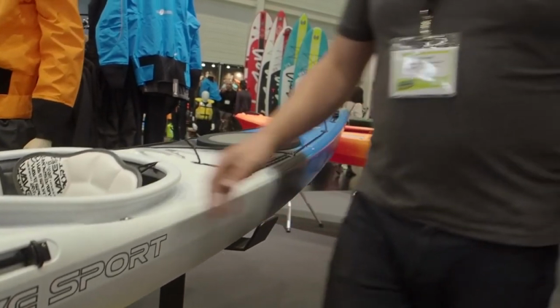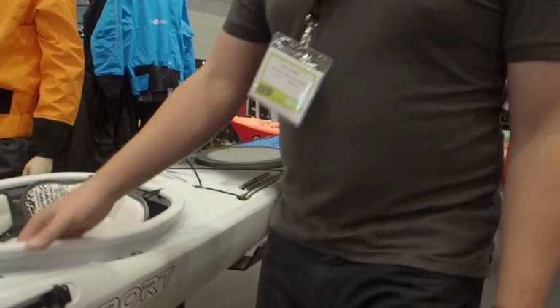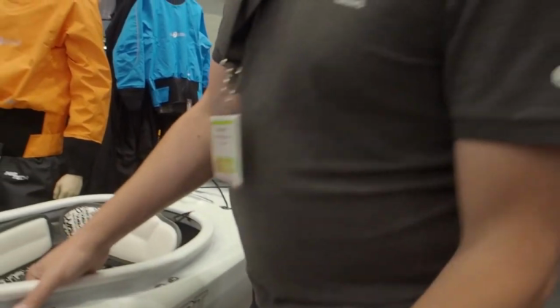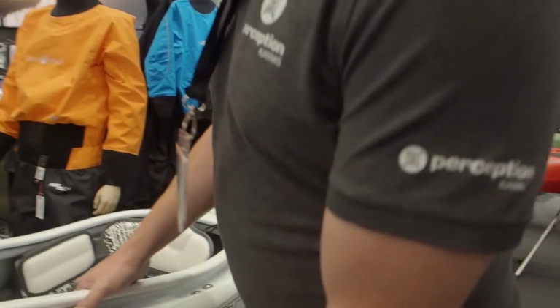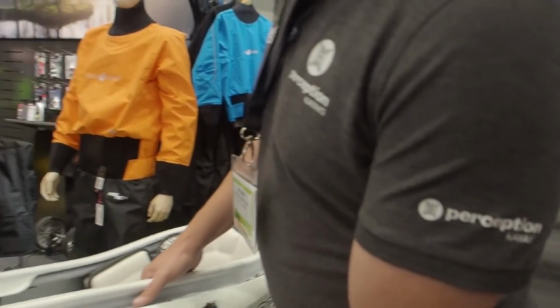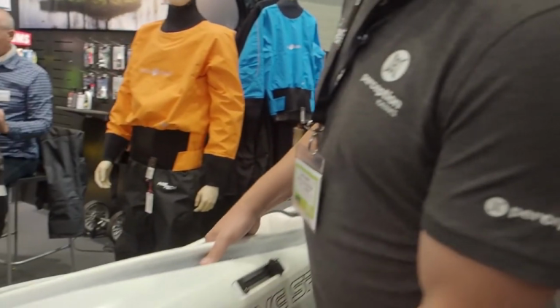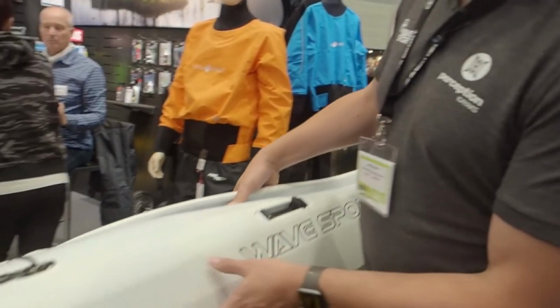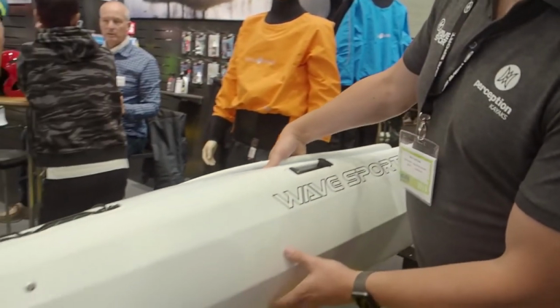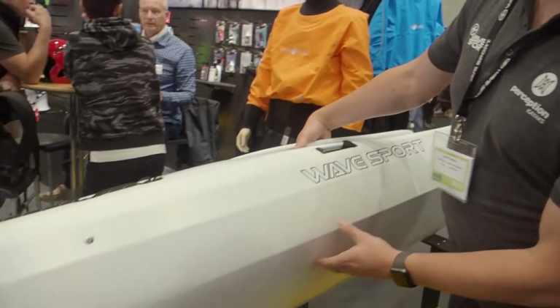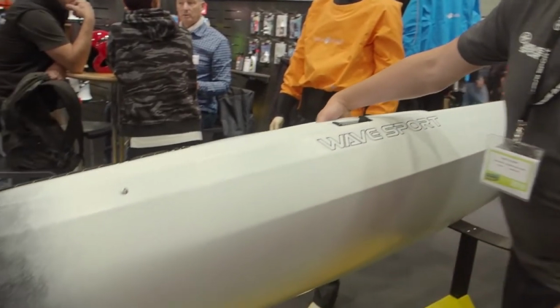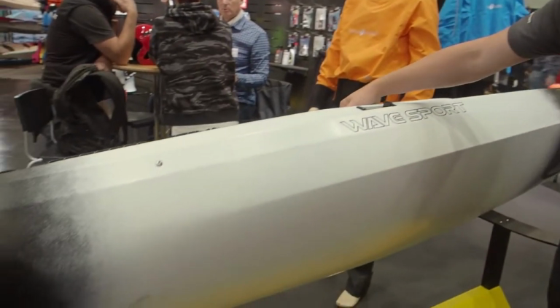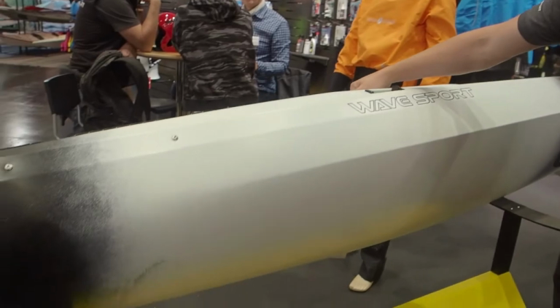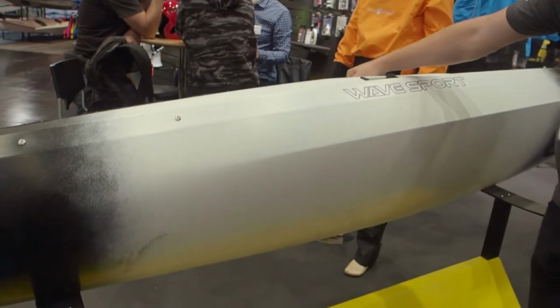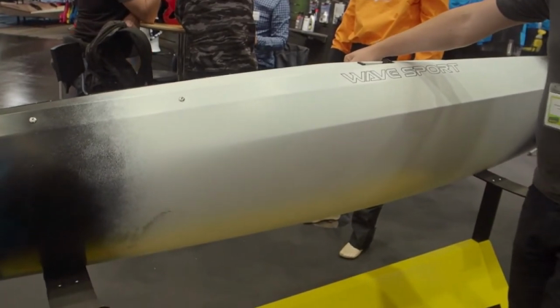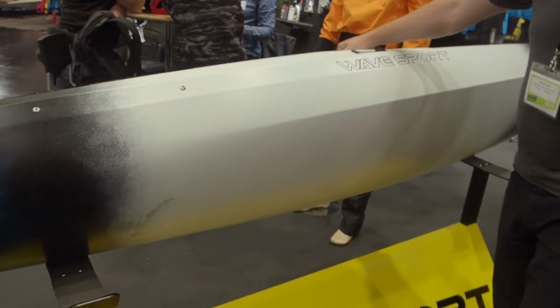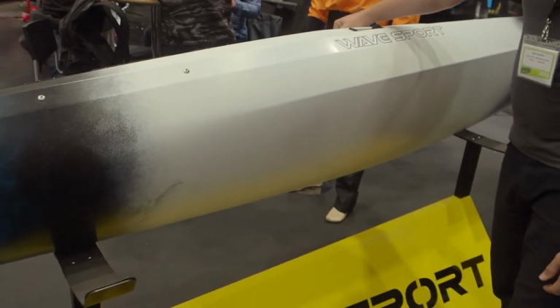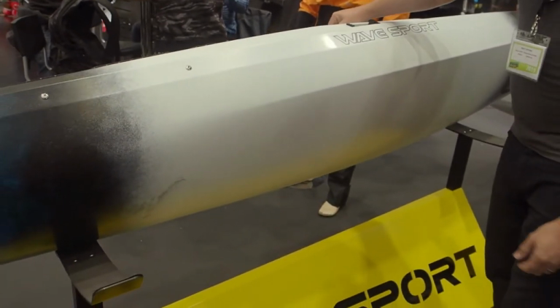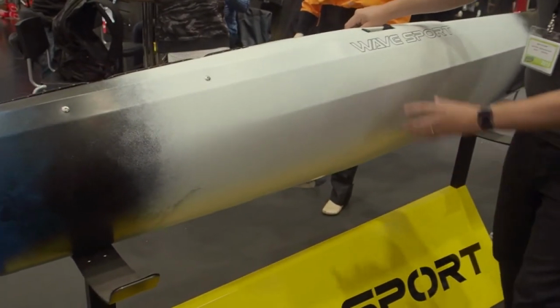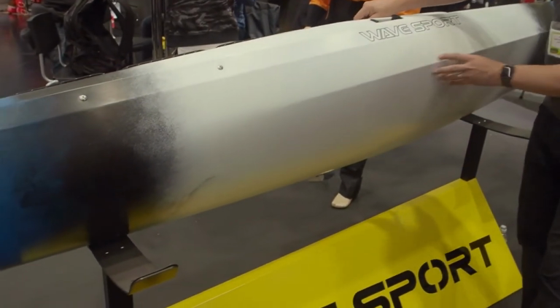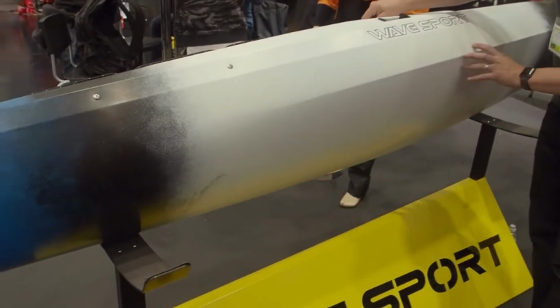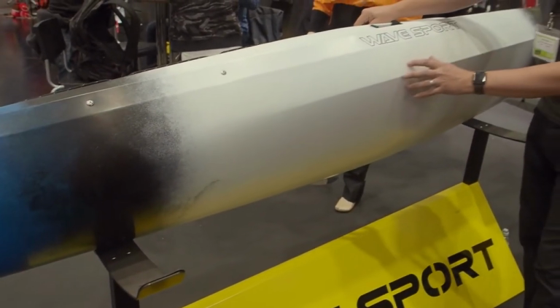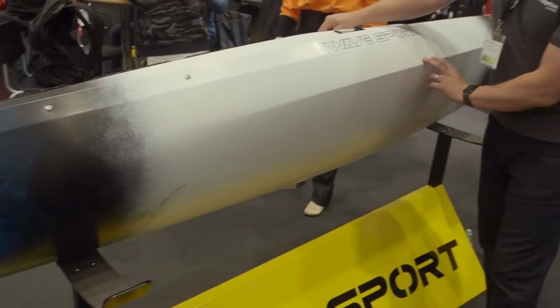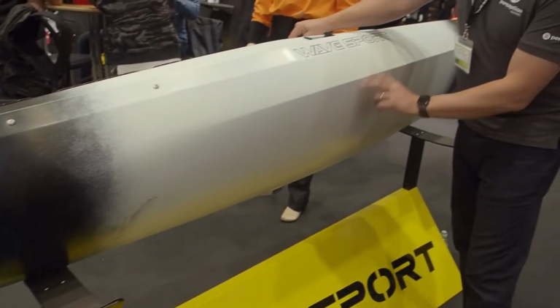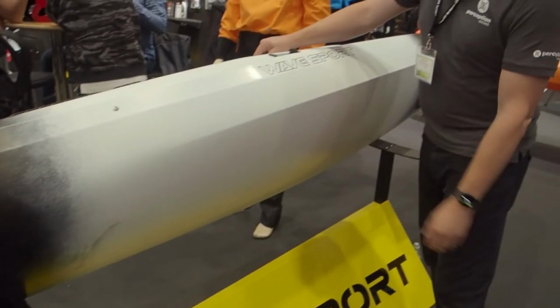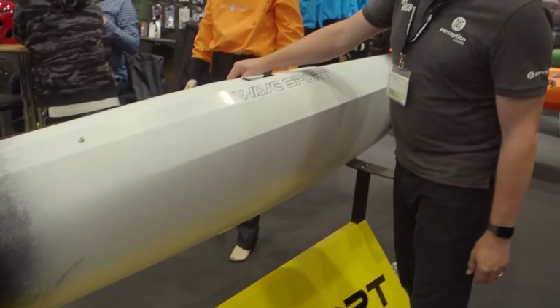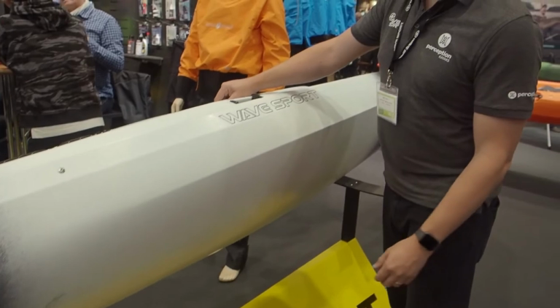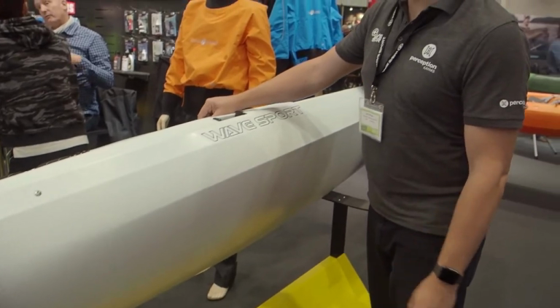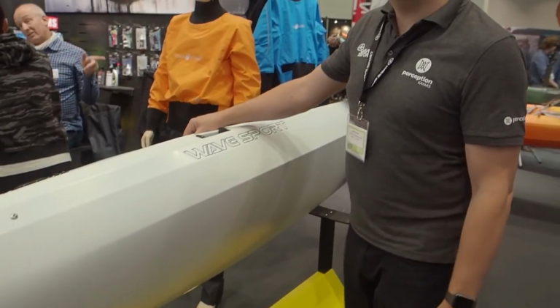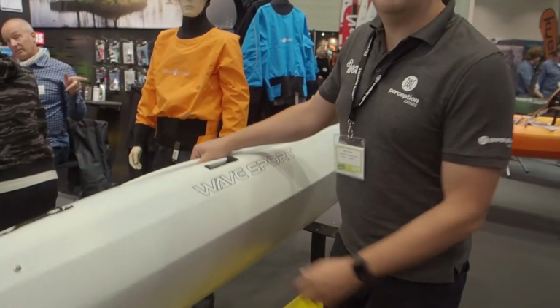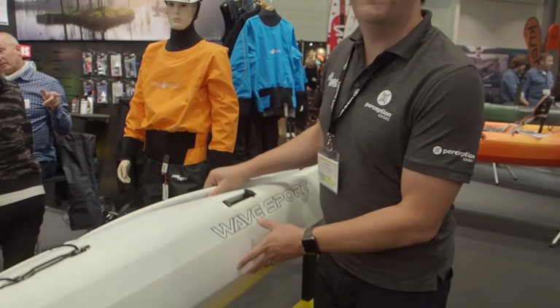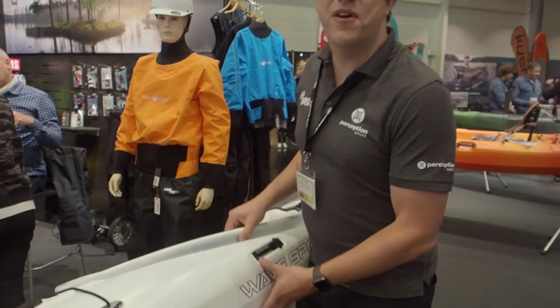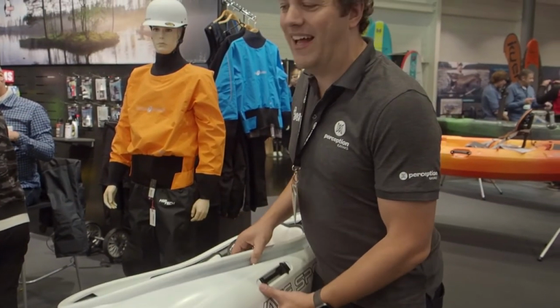It's got an extremely fast hull, good tracking, great fun in the surf, lovely chines for control on the side. It's a great, fast, fun boat to paddle.